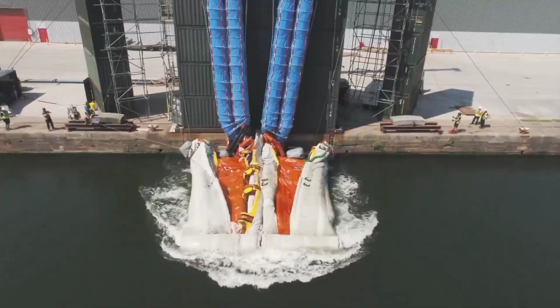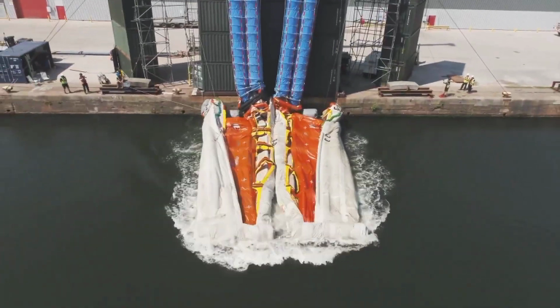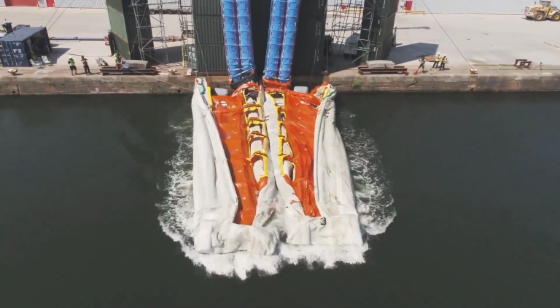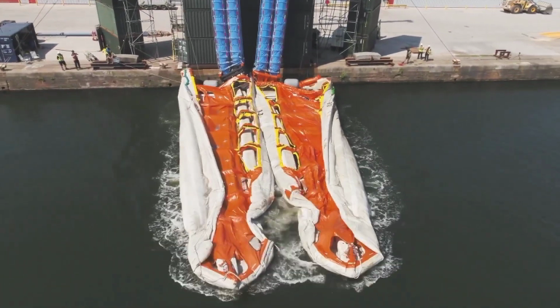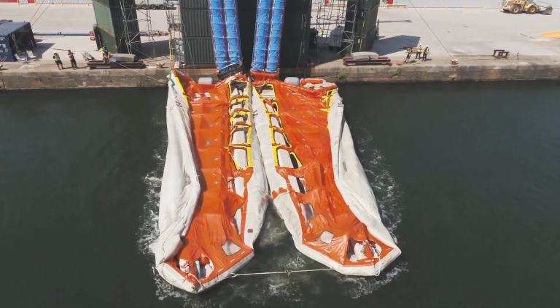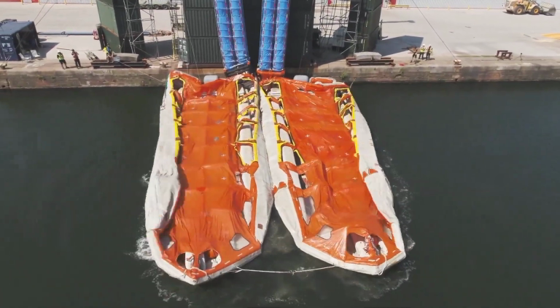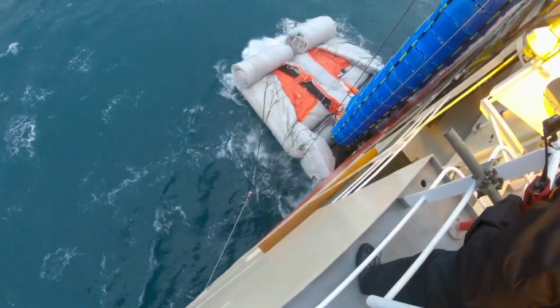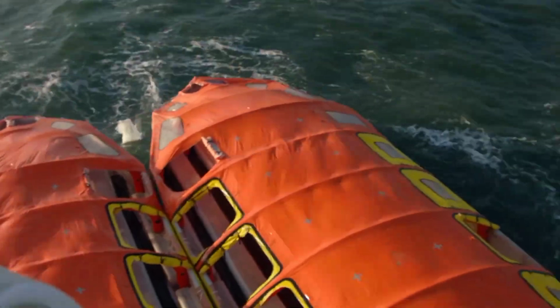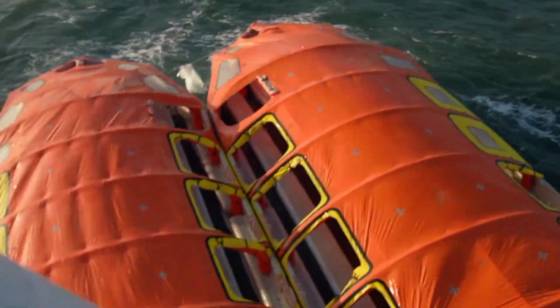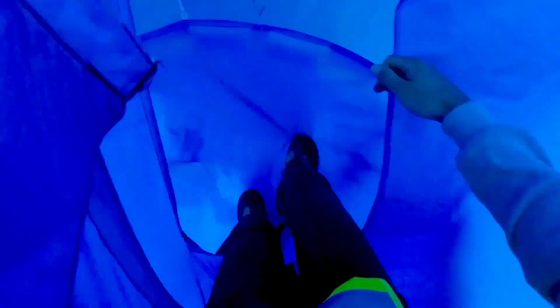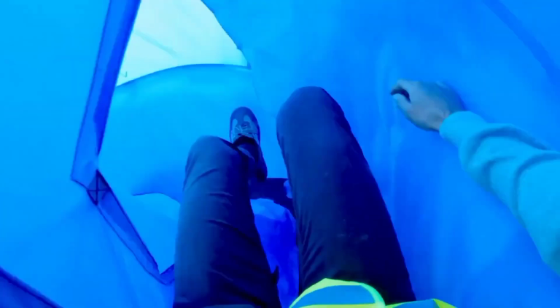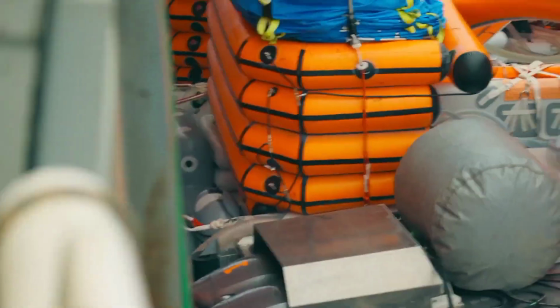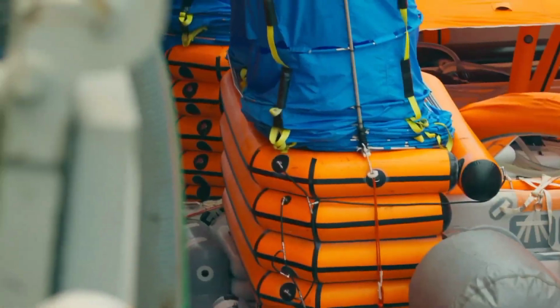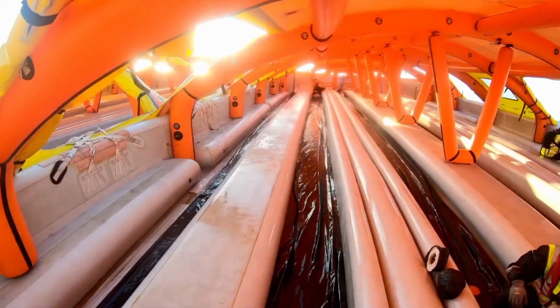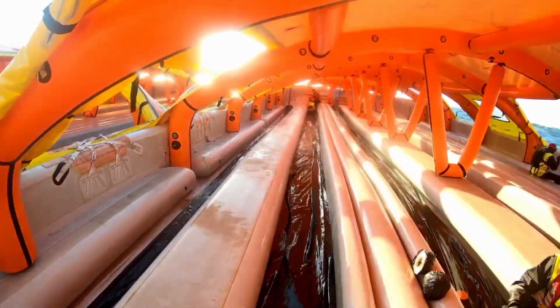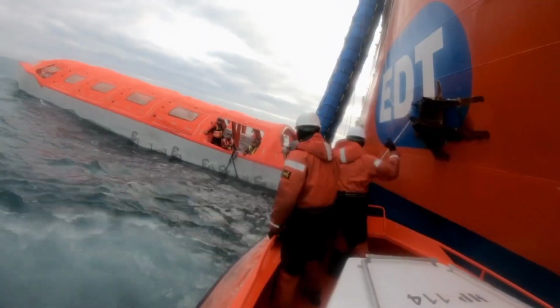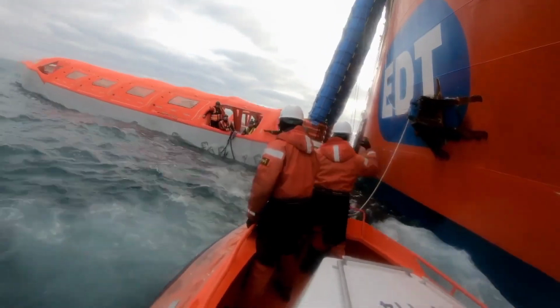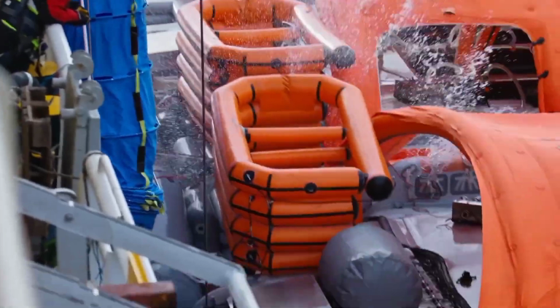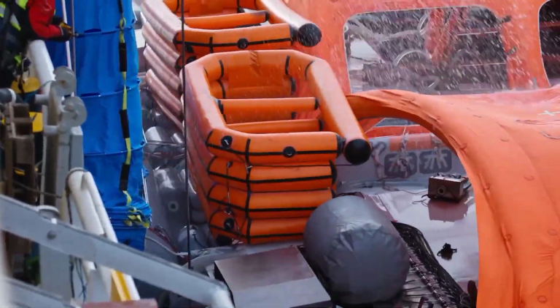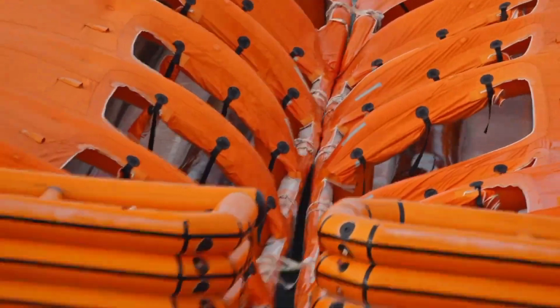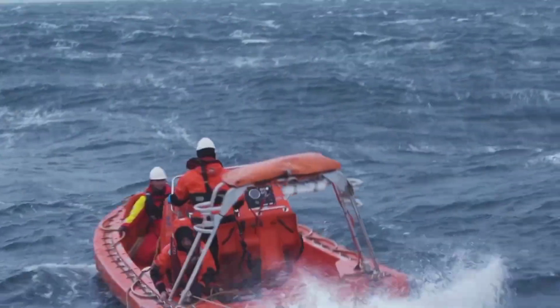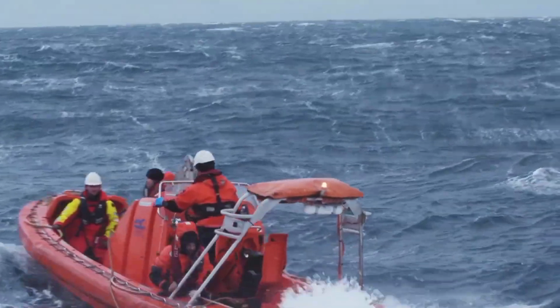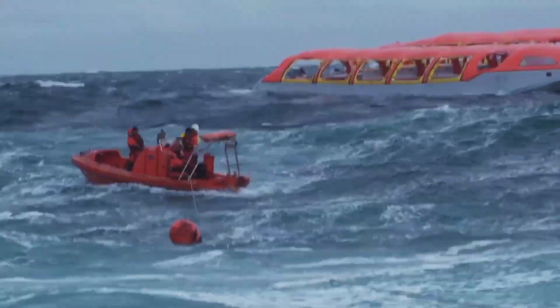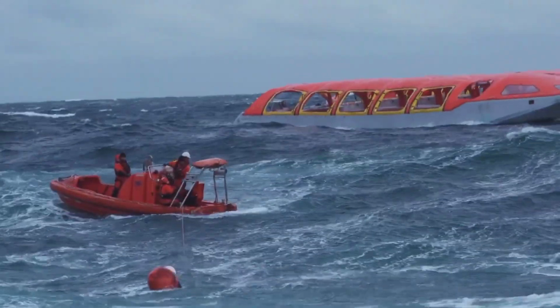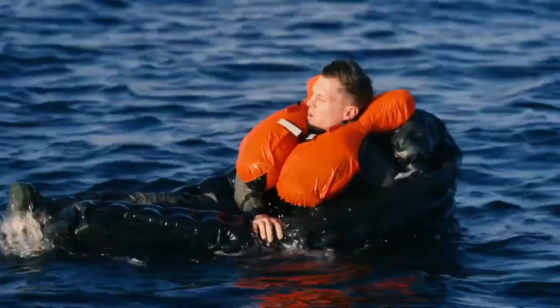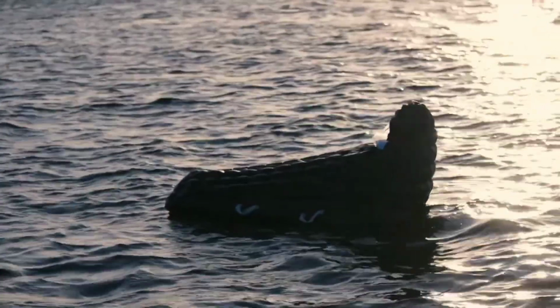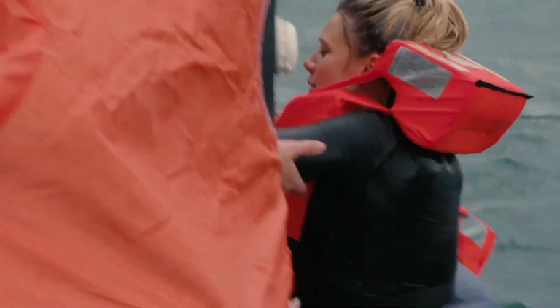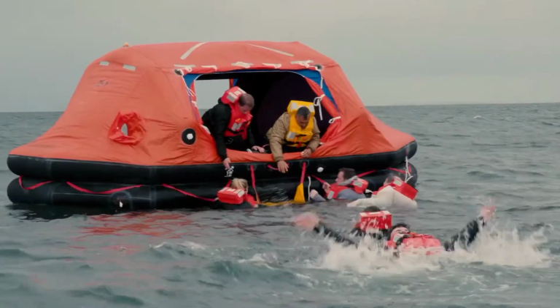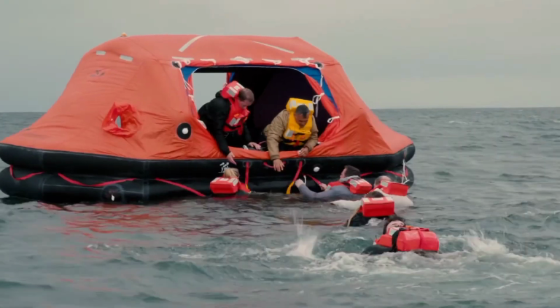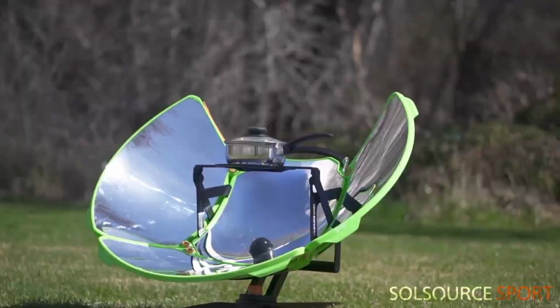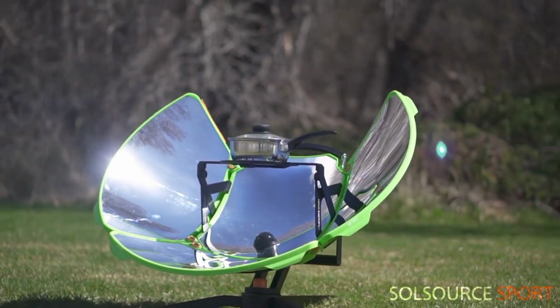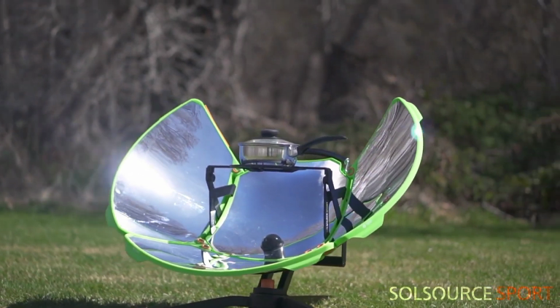Seahaven introduces a two-lifeboat system showcasing the world's largest inflatable lifeboat. It can evacuate up to 1,060 passengers in less than 22 minutes, setting new standards in maritime safety.